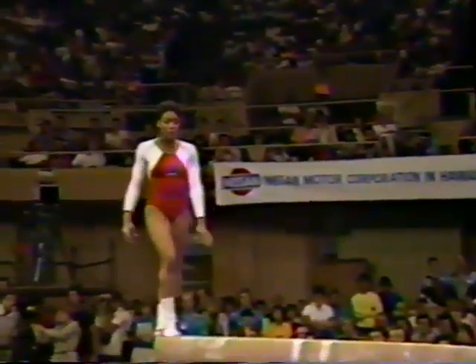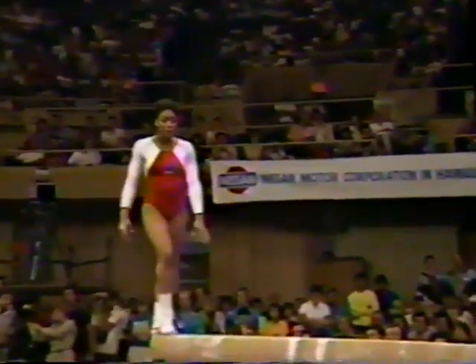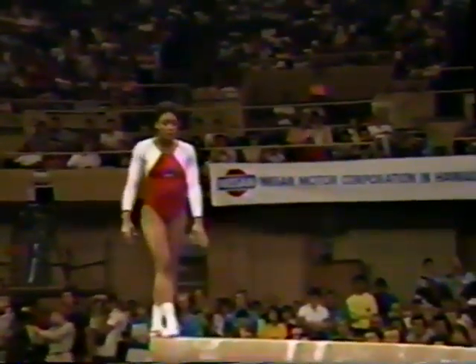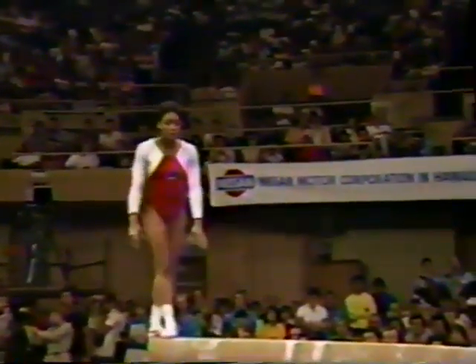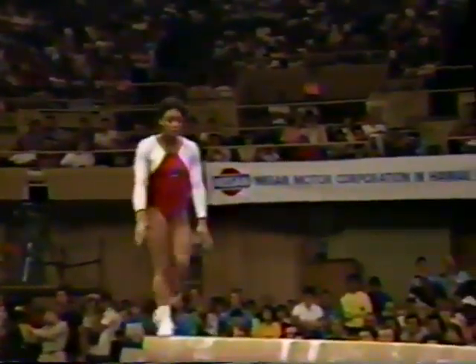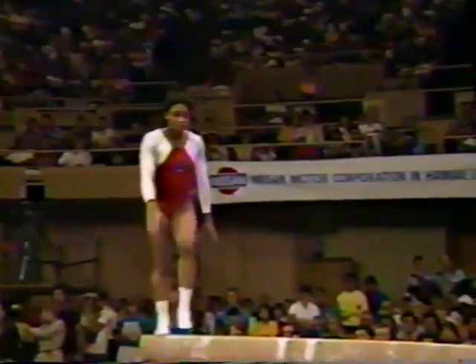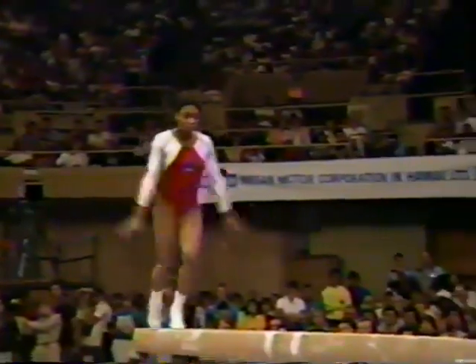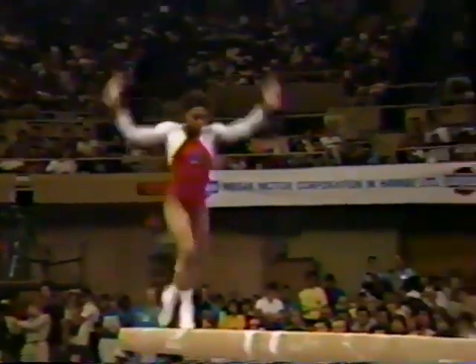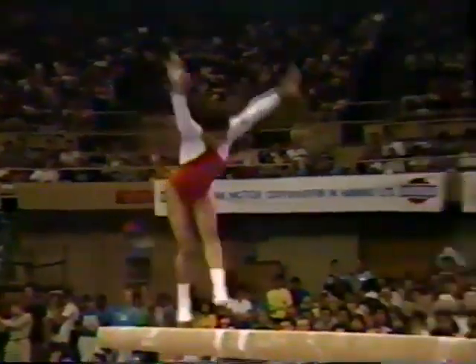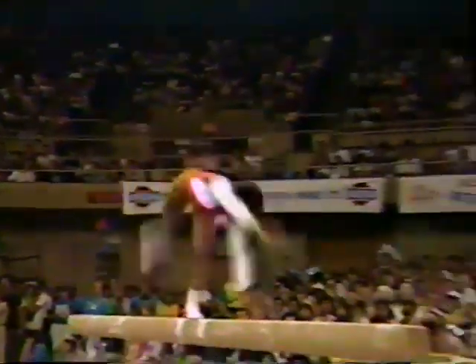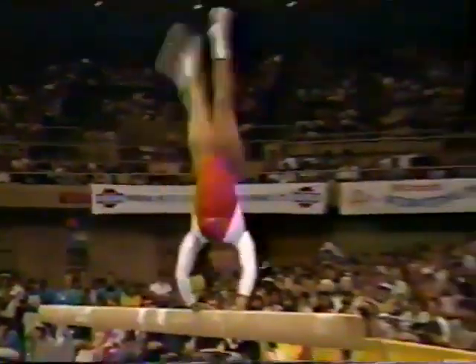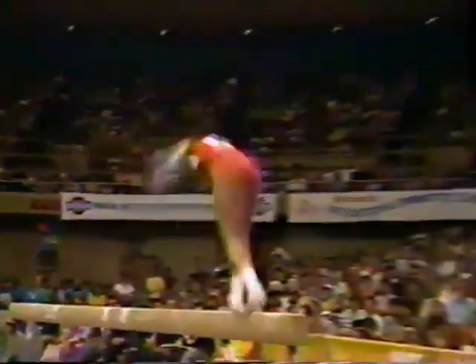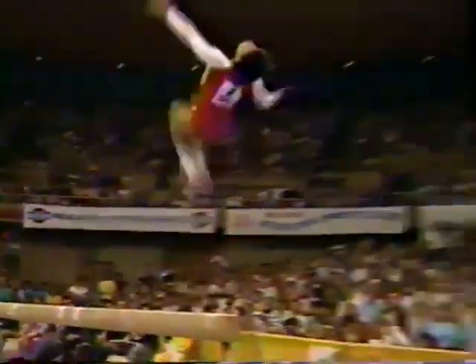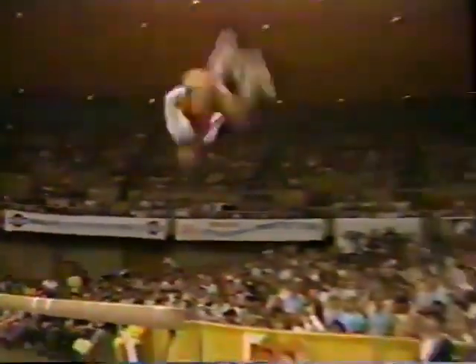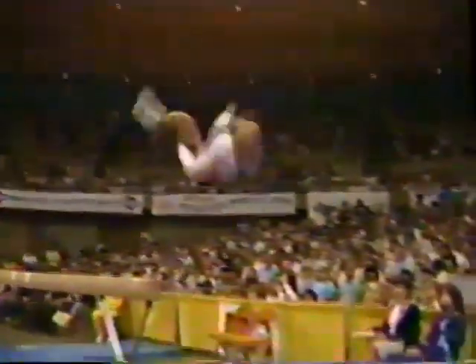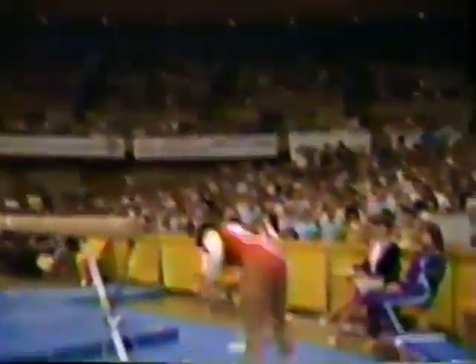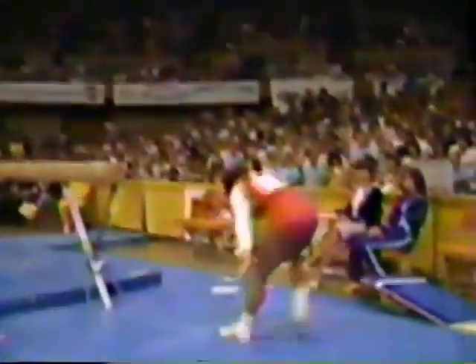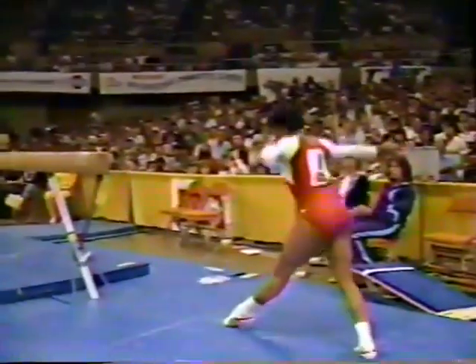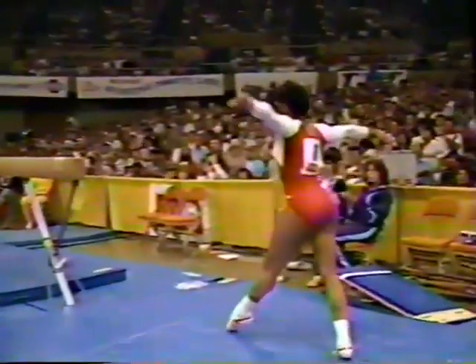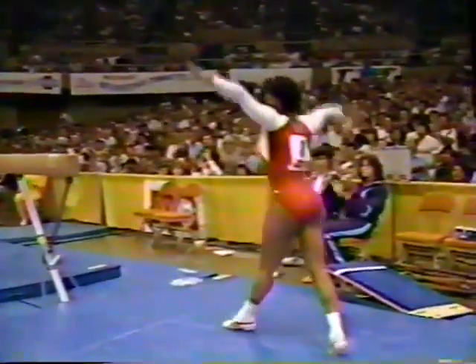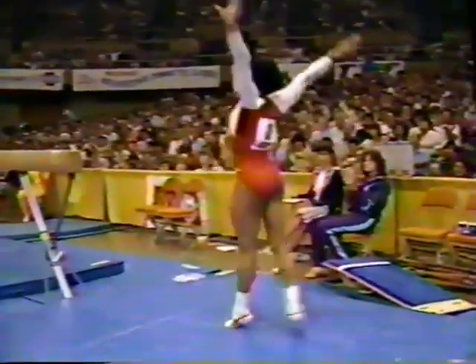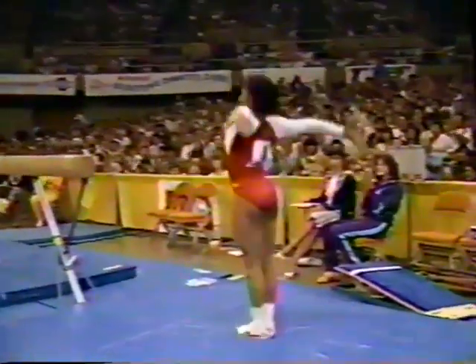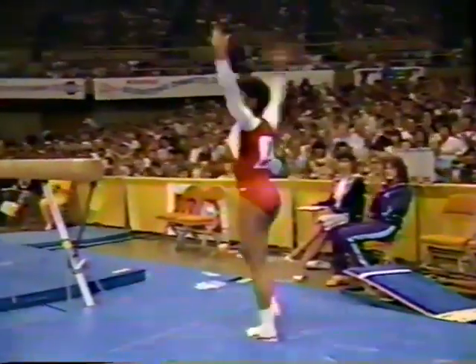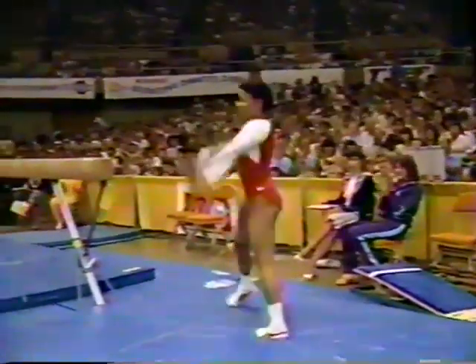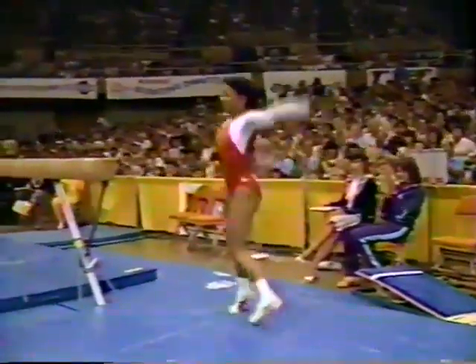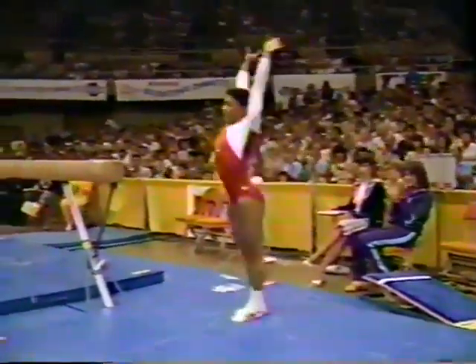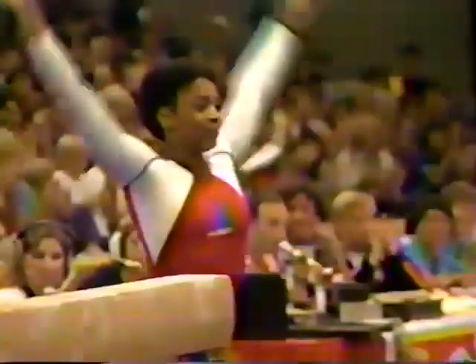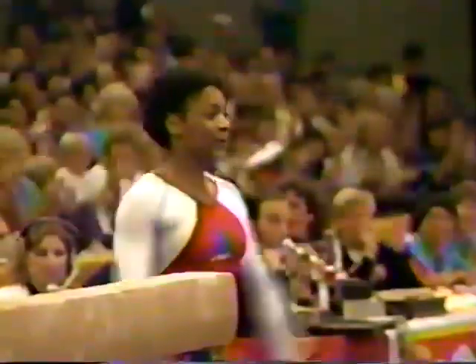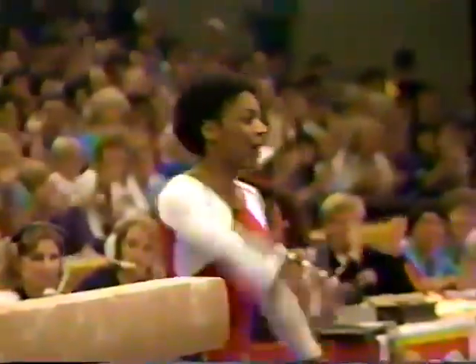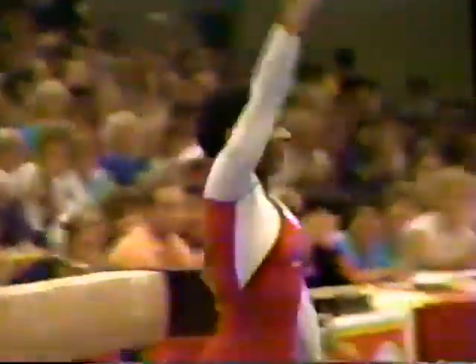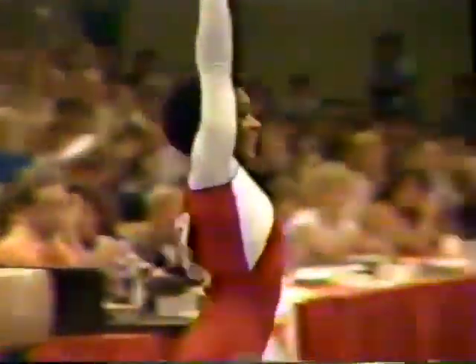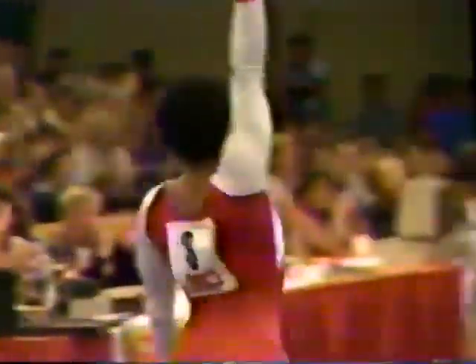And here it is — round of back handspring, double back somersault. Way up in the air, just one step backwards.